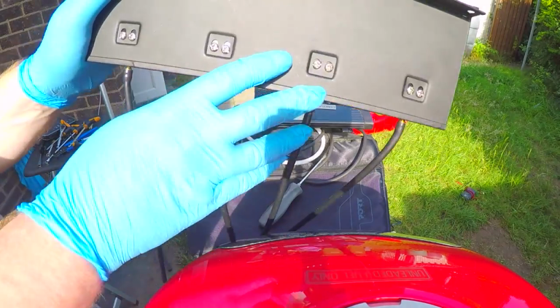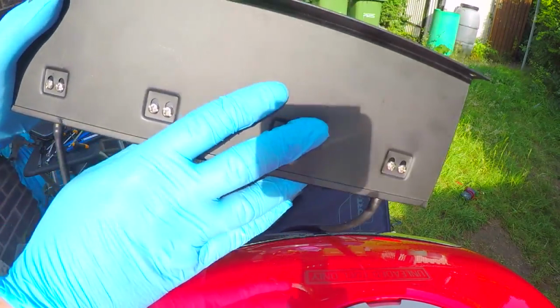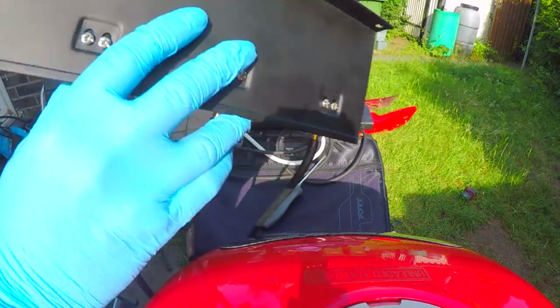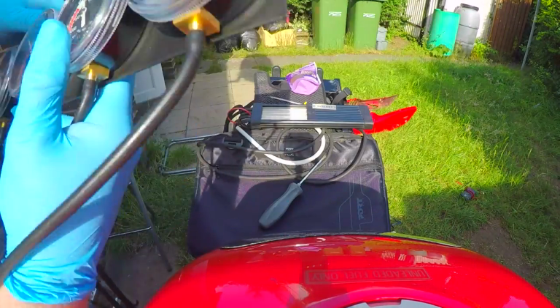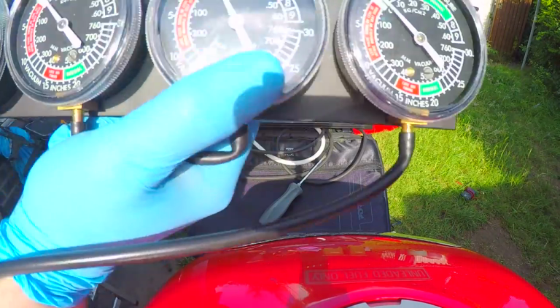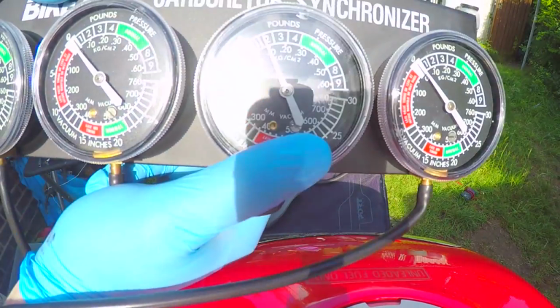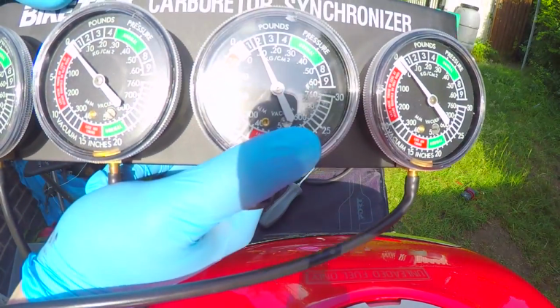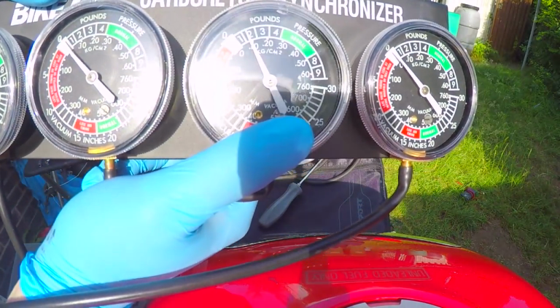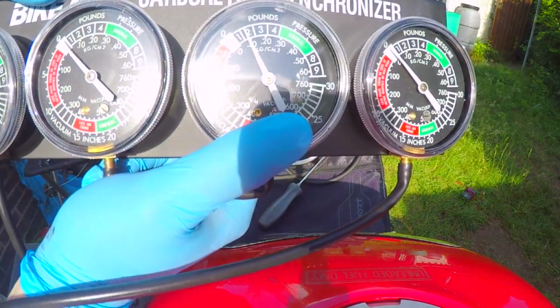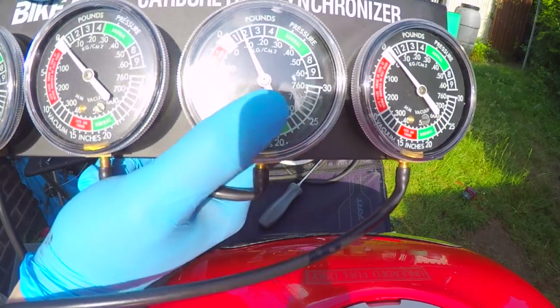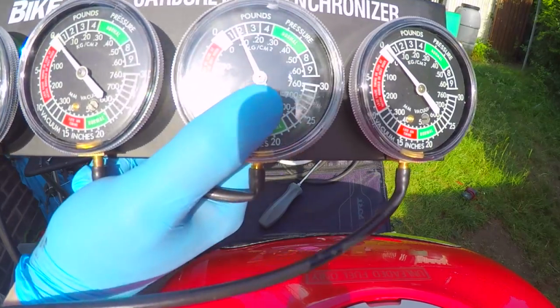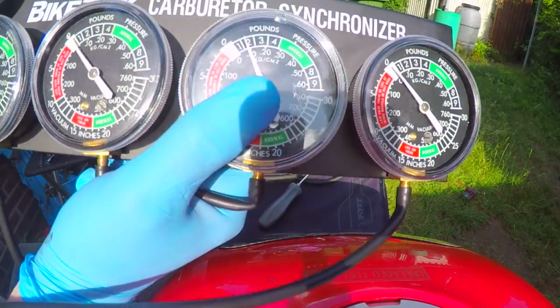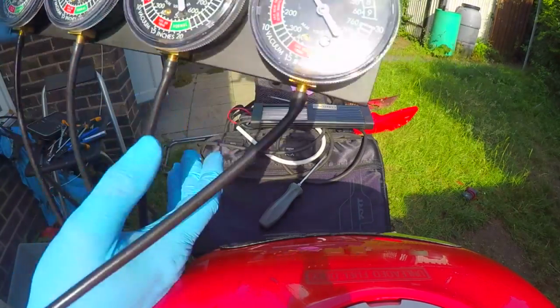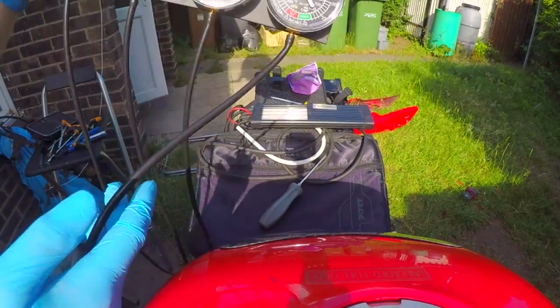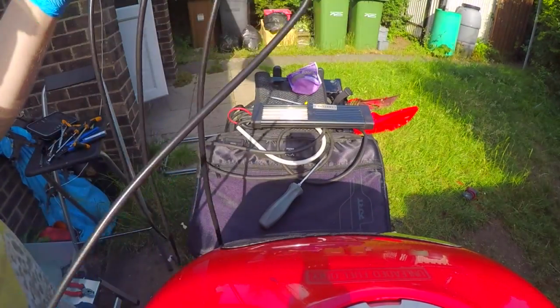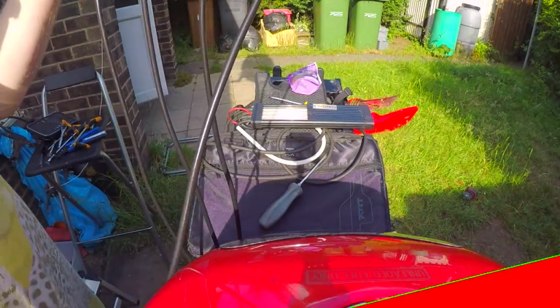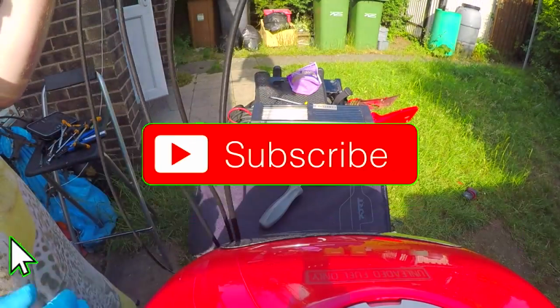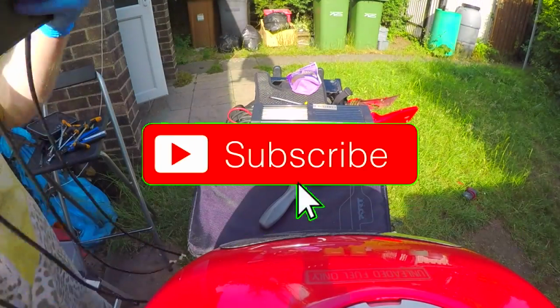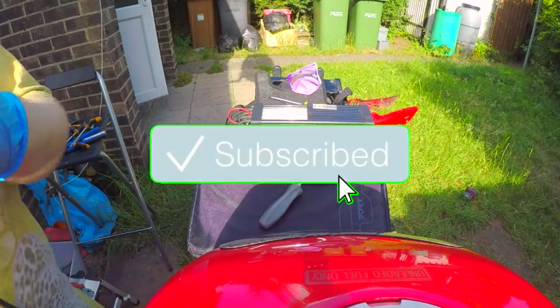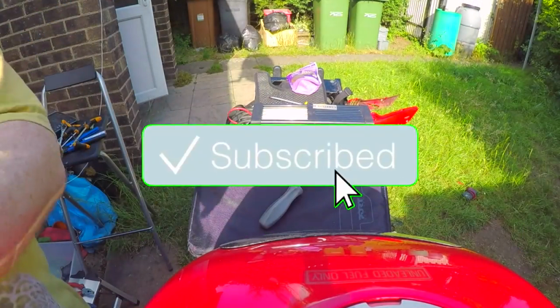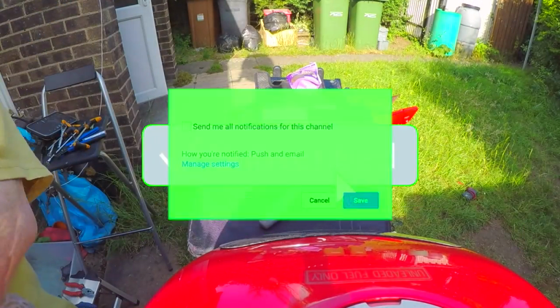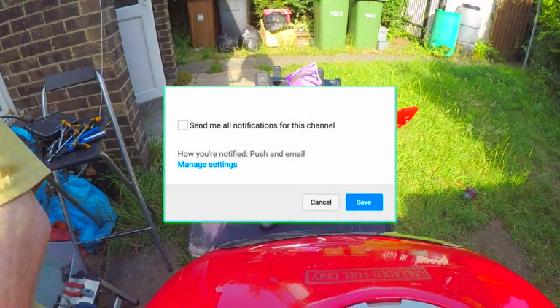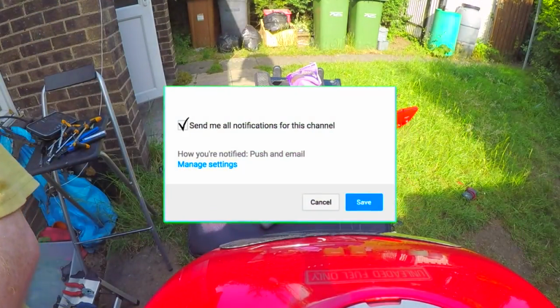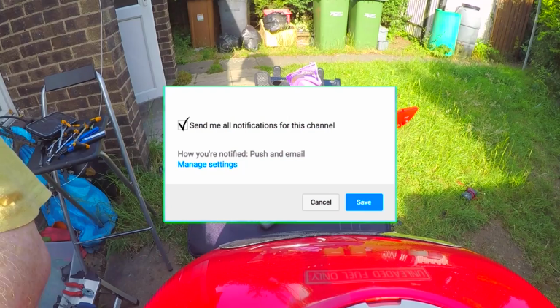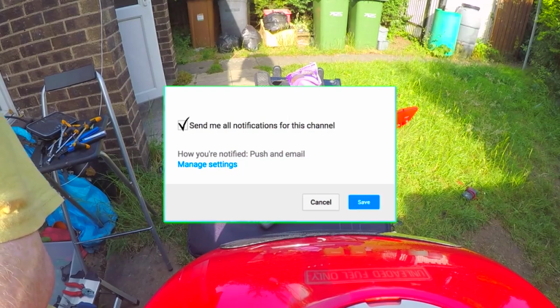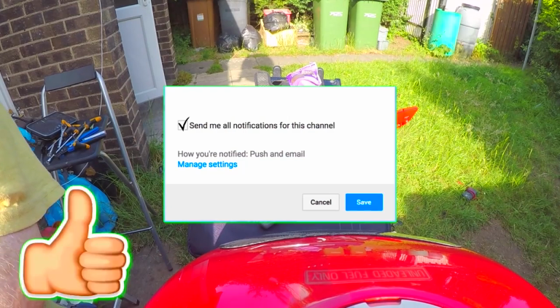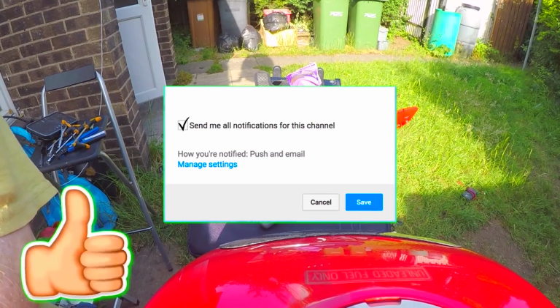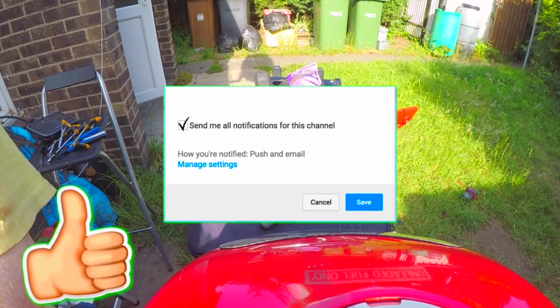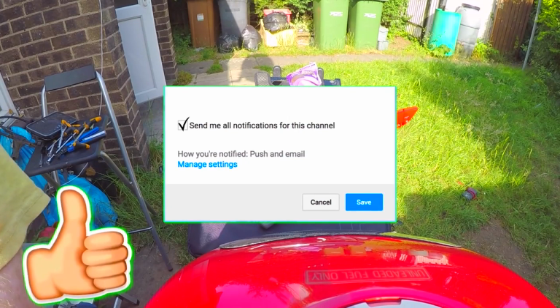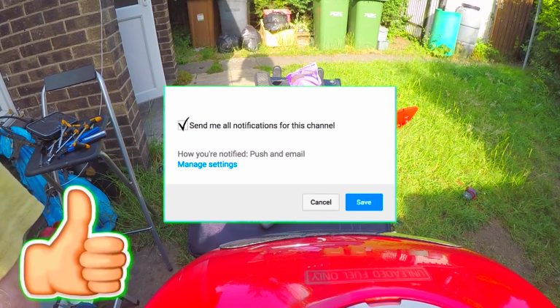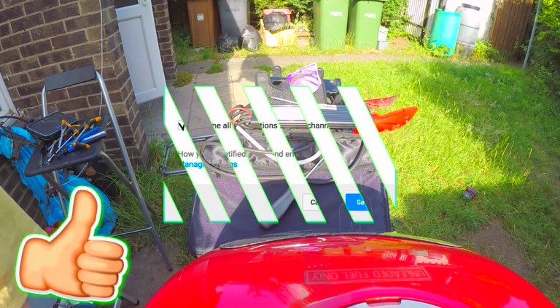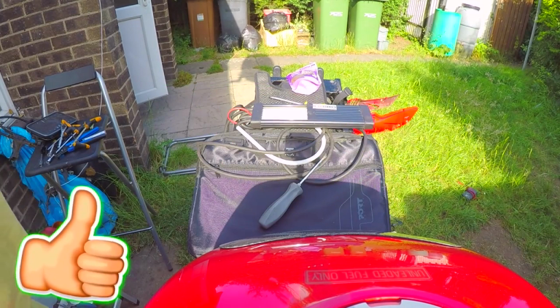There we go, job done. Now, before we get to reviewing them, don't forget to hit the subscribe button, don't forget to hit the notification button, and give this video a thumbs up if you like it. I'd love to hear your comments down in the comment section.